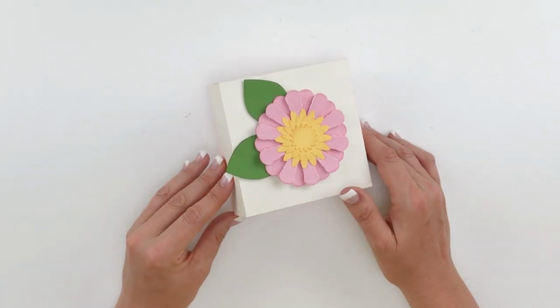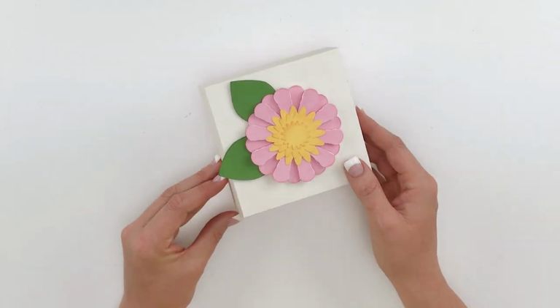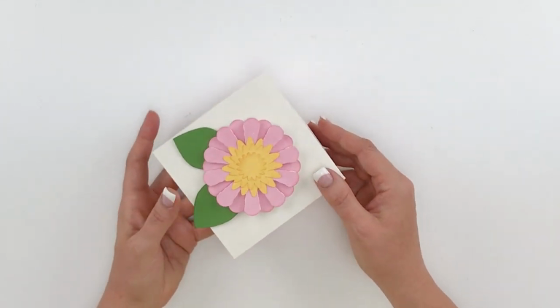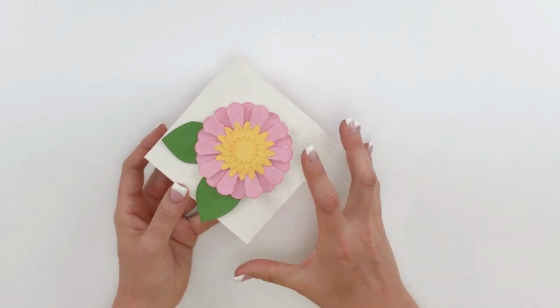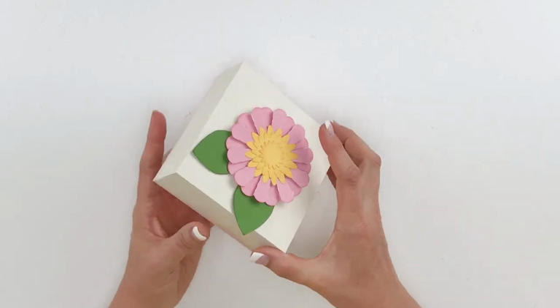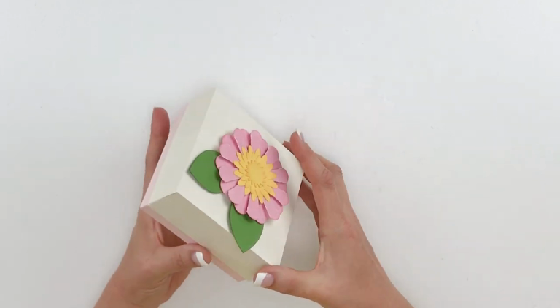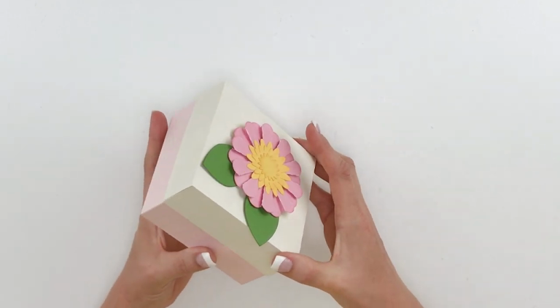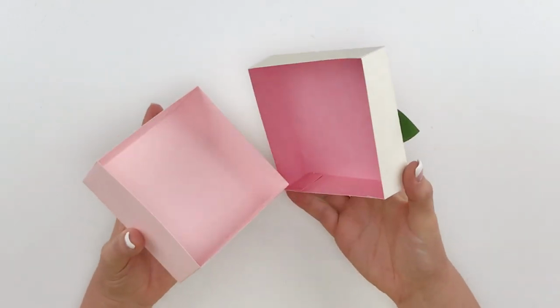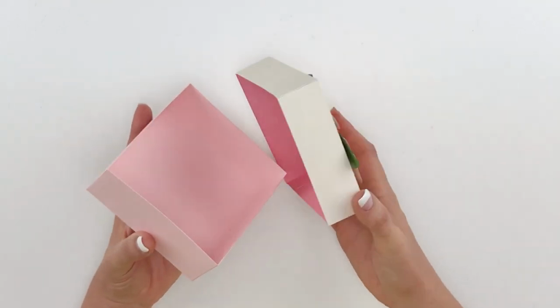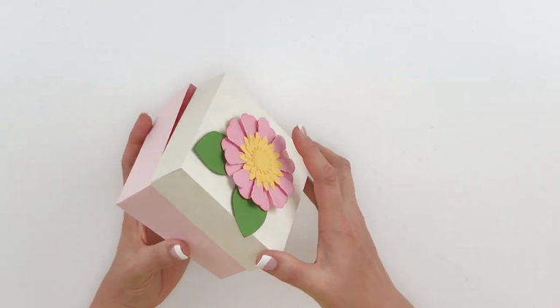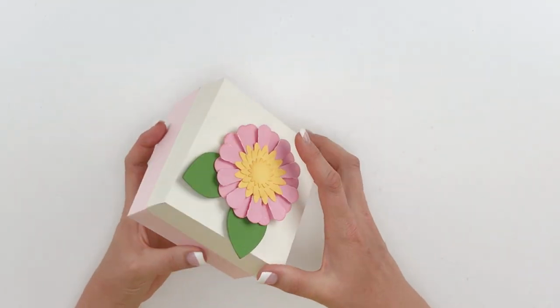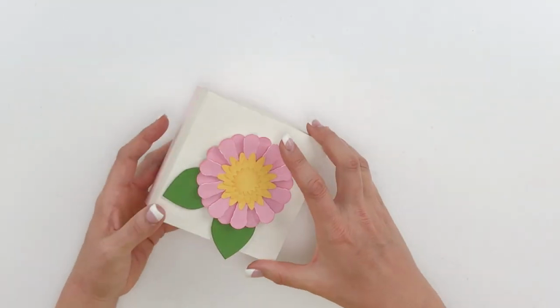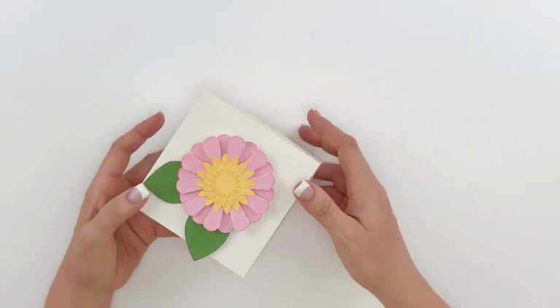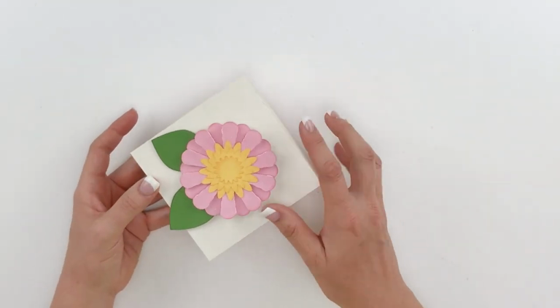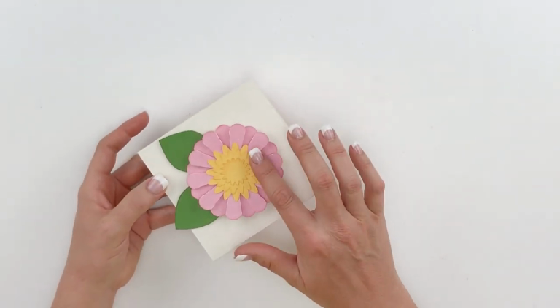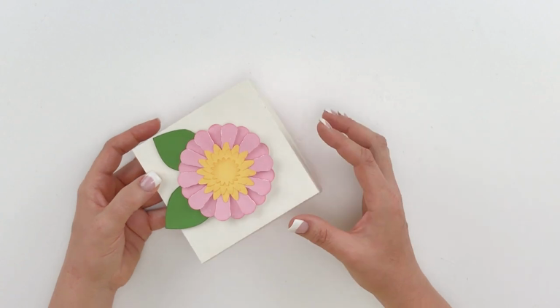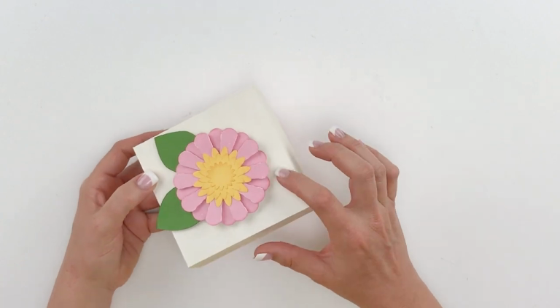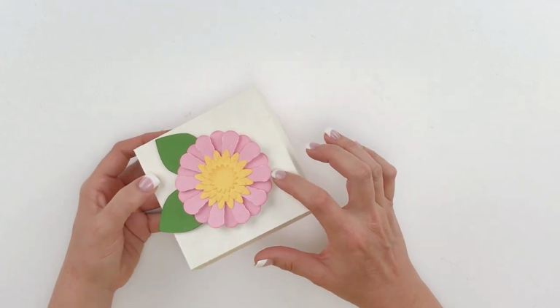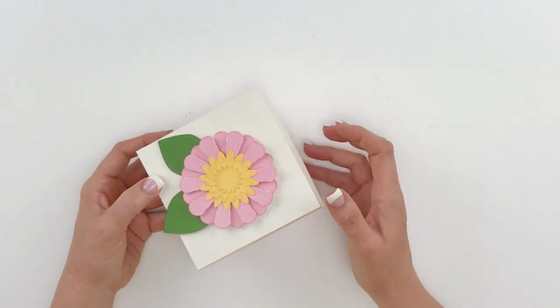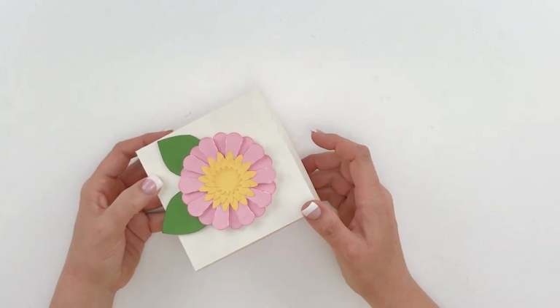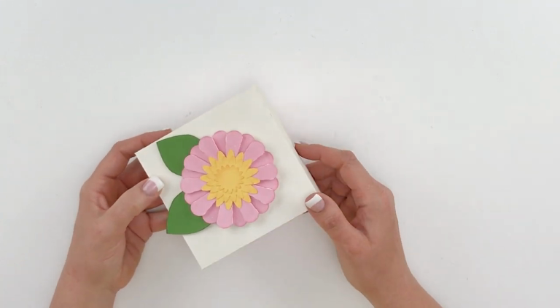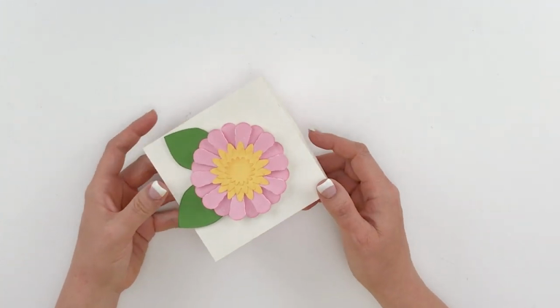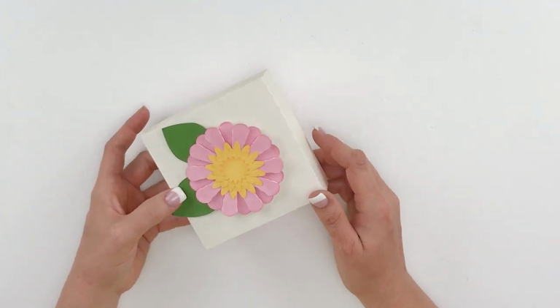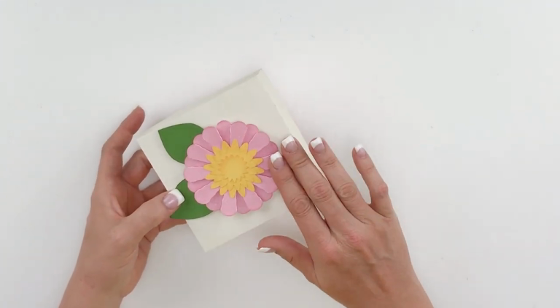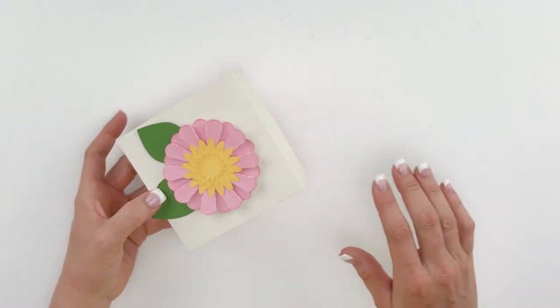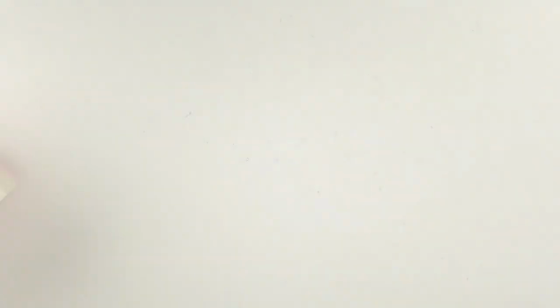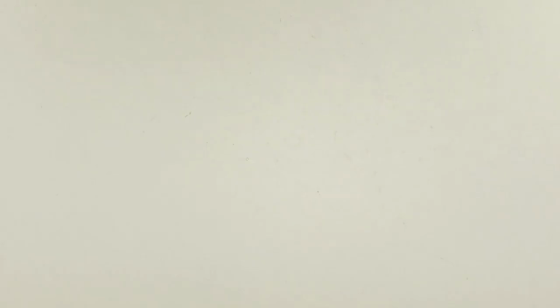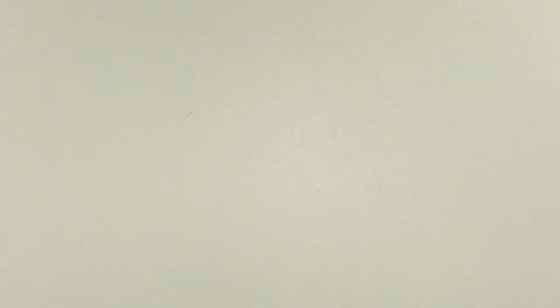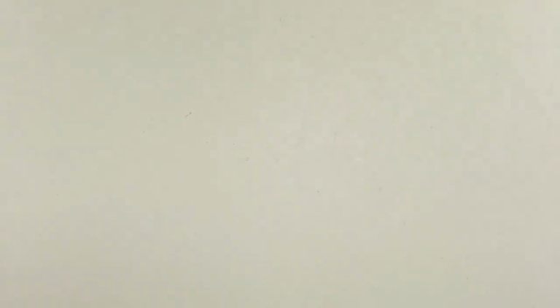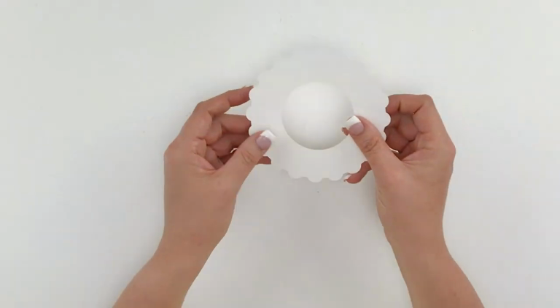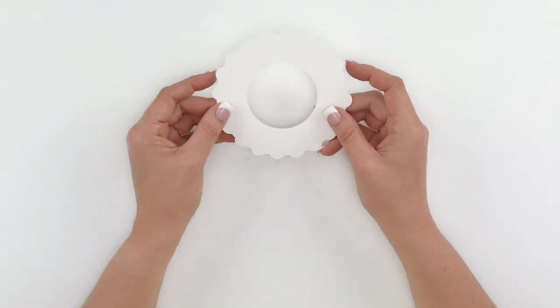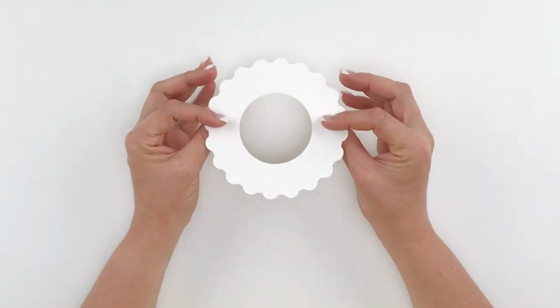I've designed this beautiful box — it just has a slip lid and it's got a really pretty flower on top, but I want to show you the folding technique for this flower. So I'm going to set this aside and show you what that piece looks like.